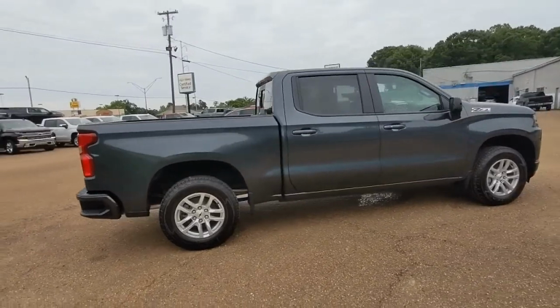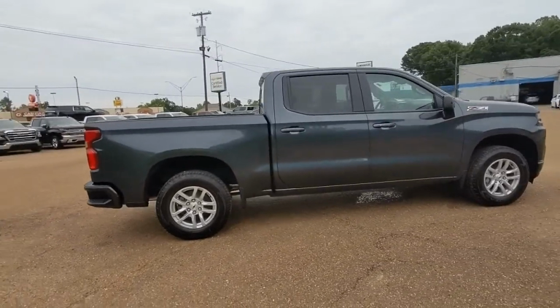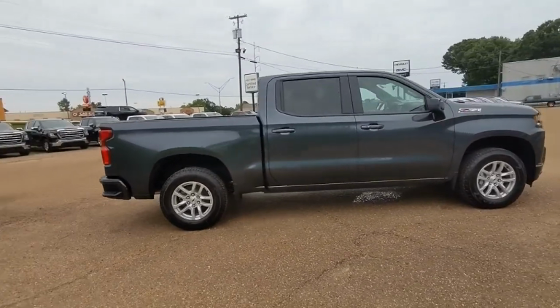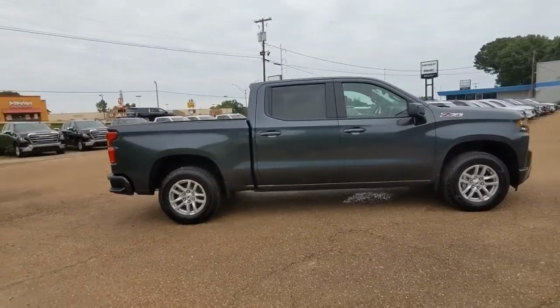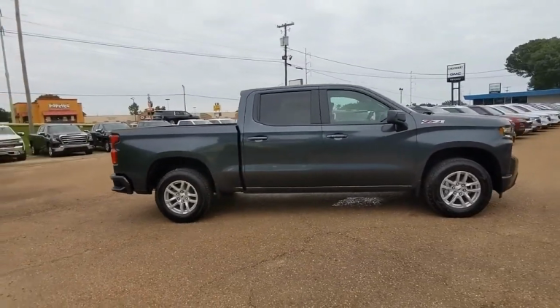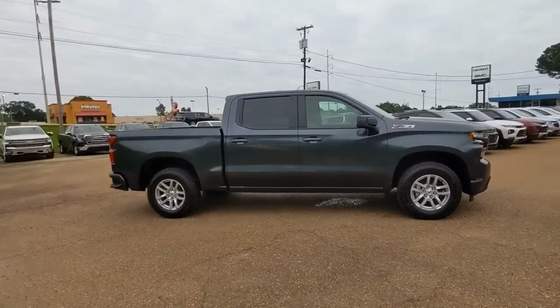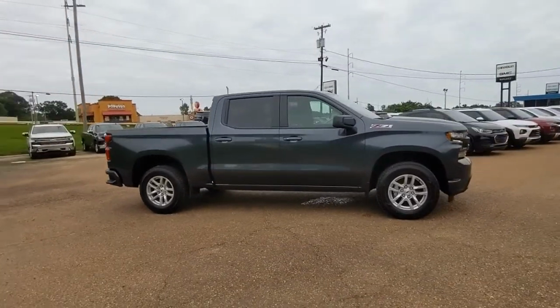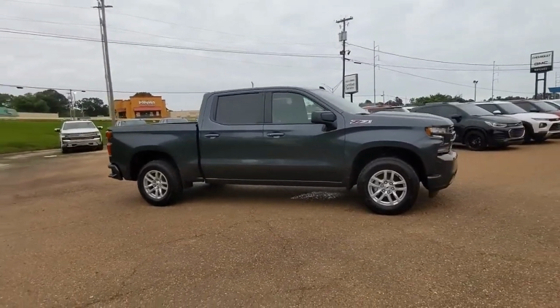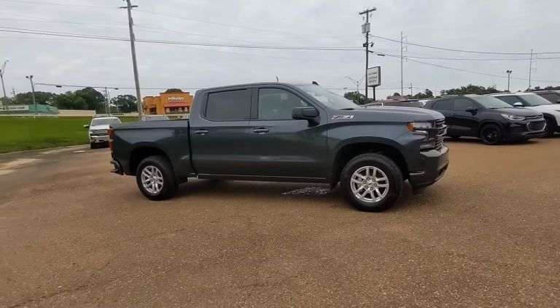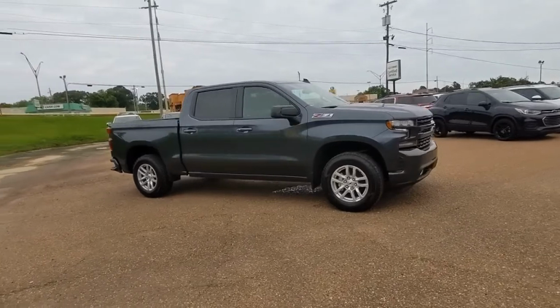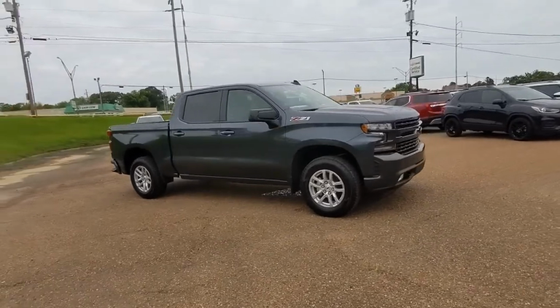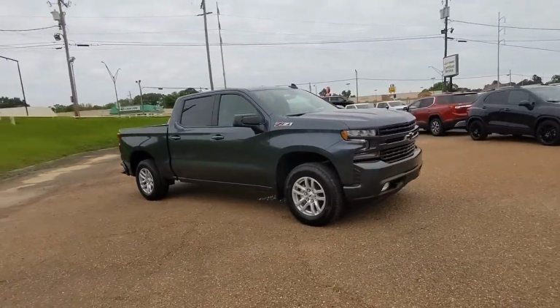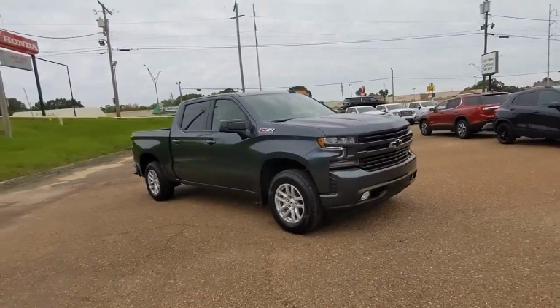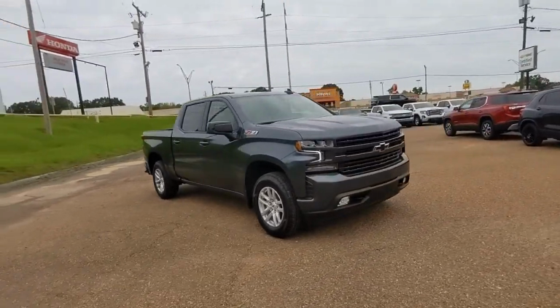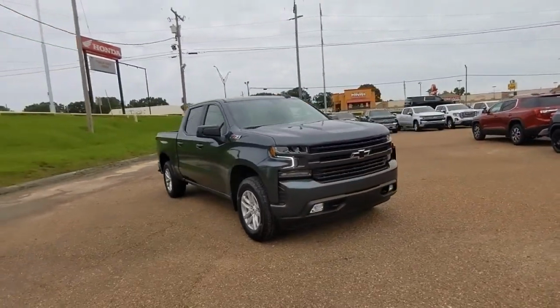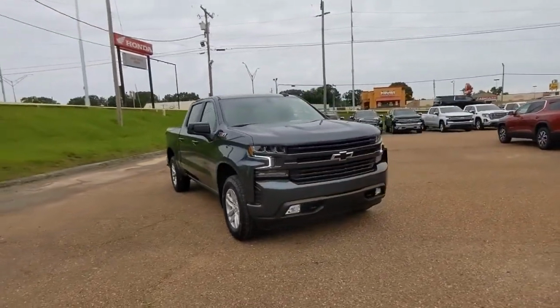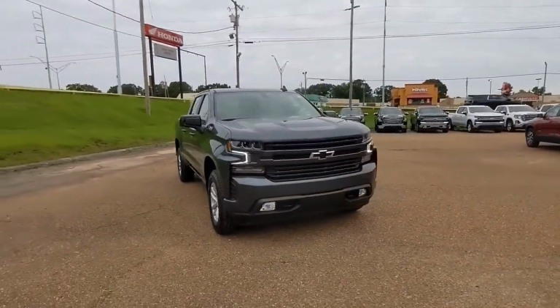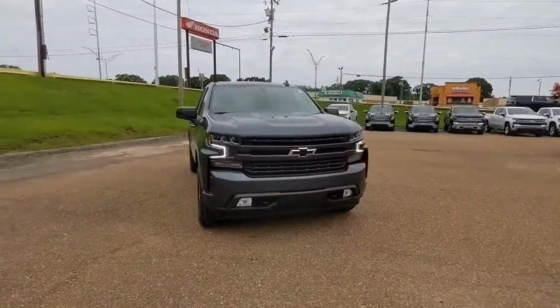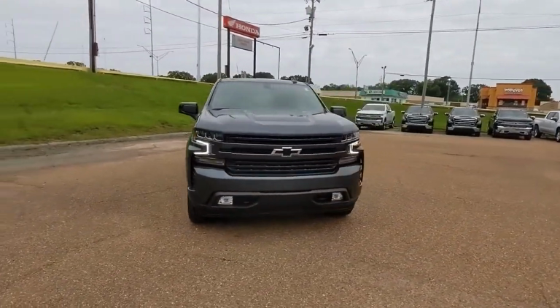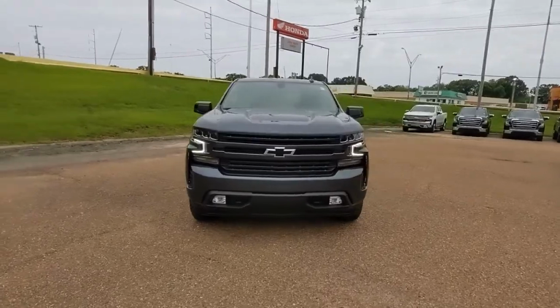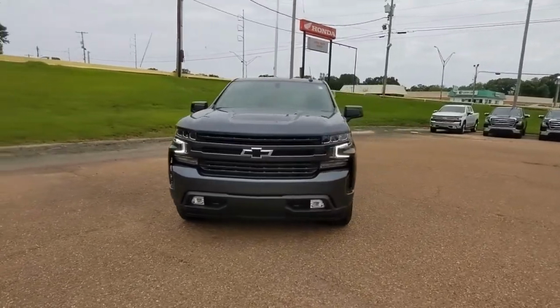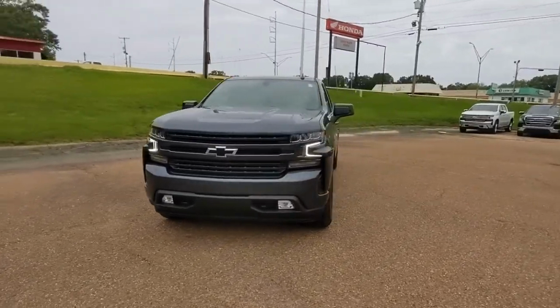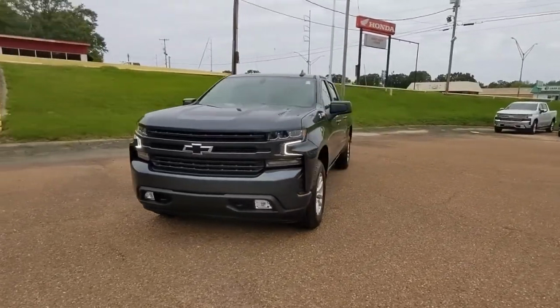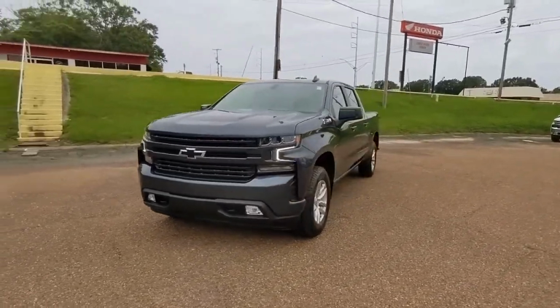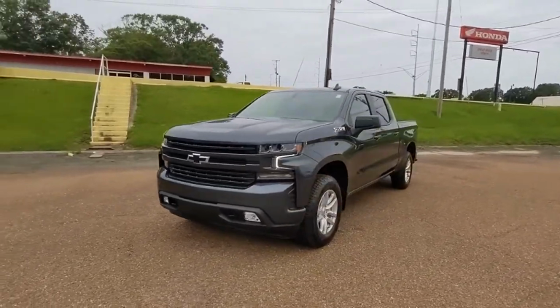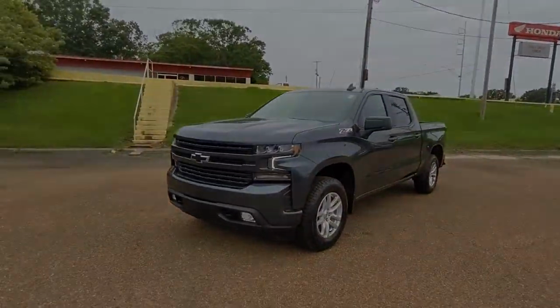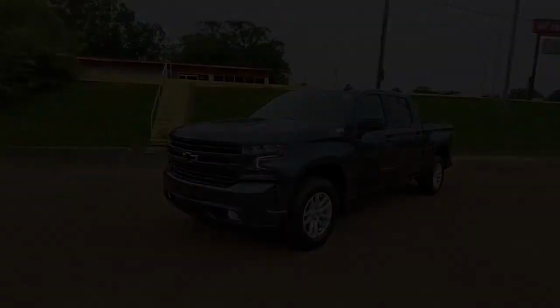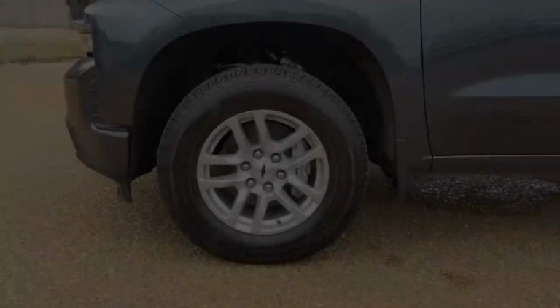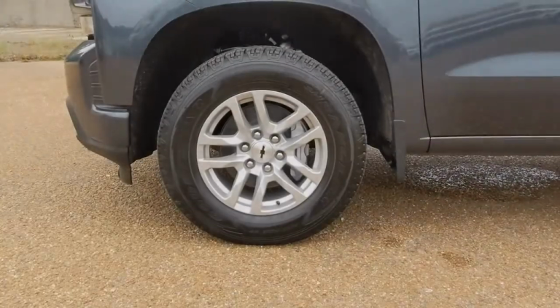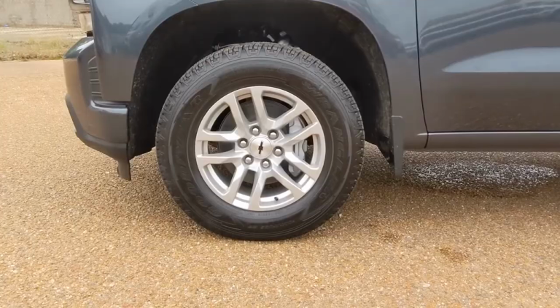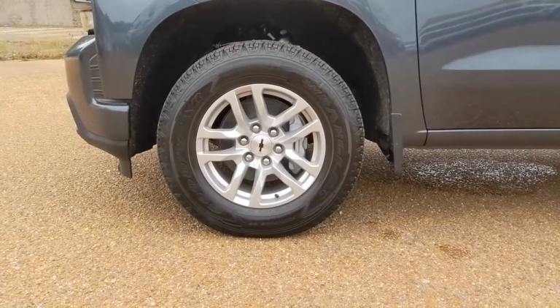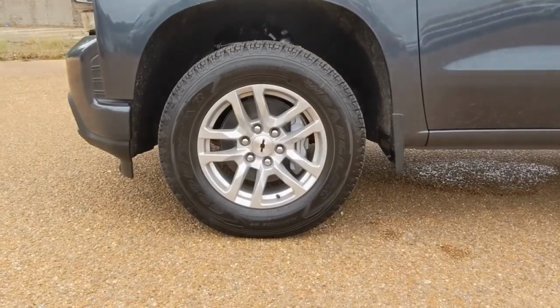These are just some of the great options this vehicle comes with: keyless entry, backup camera, four-wheel drive, keyless start, remote engine start, fog lamps, heated mirrors, satellite radio, Bluetooth connection, rear AC.